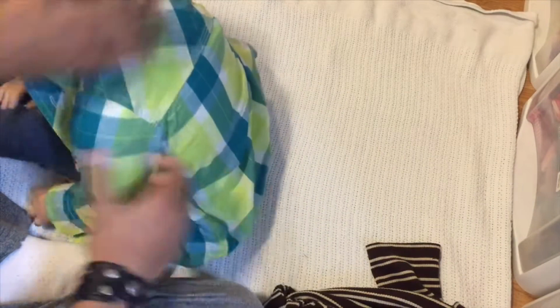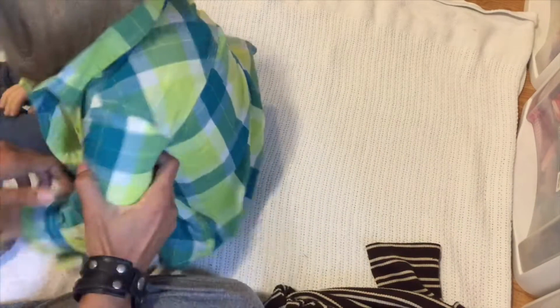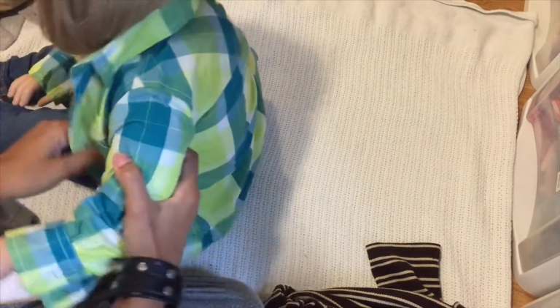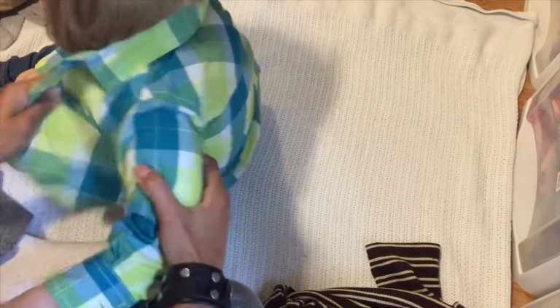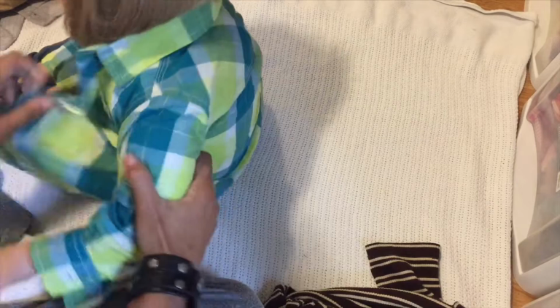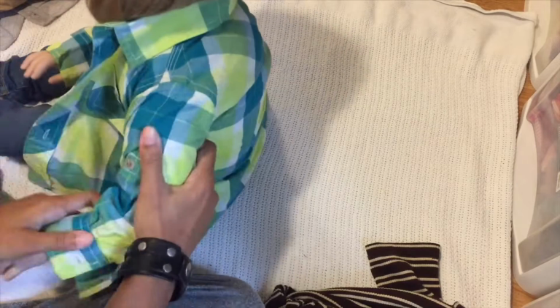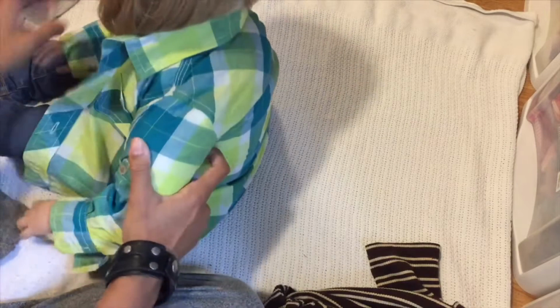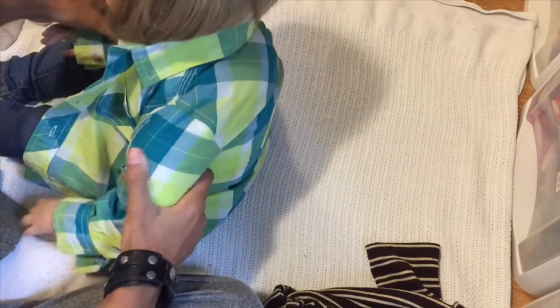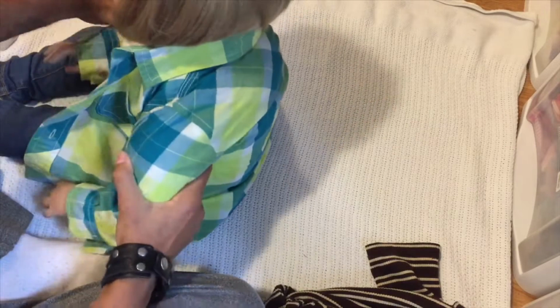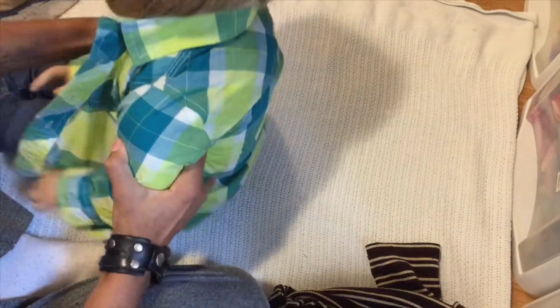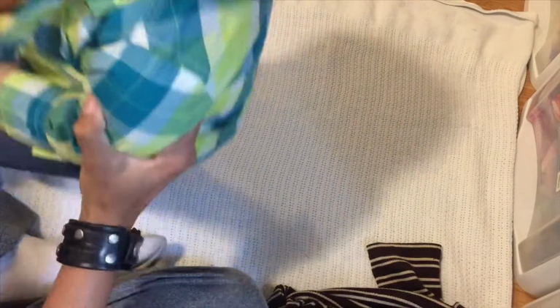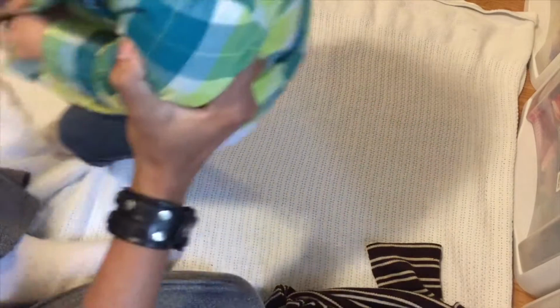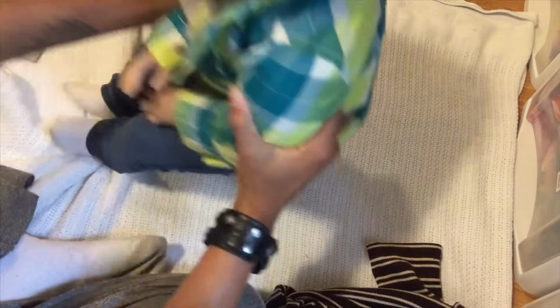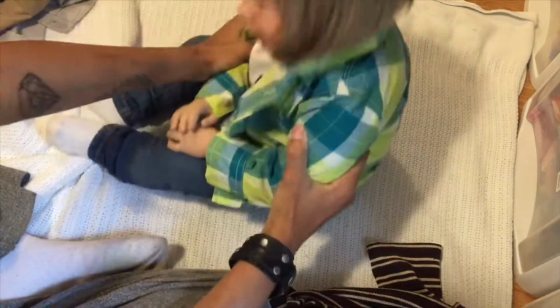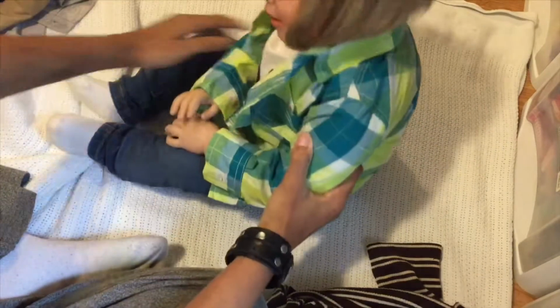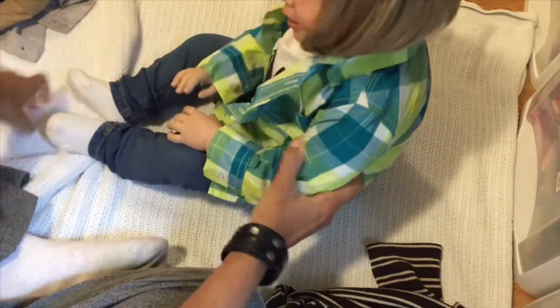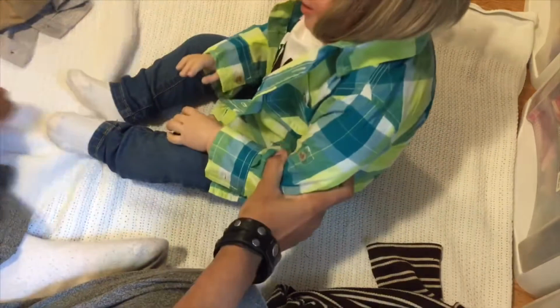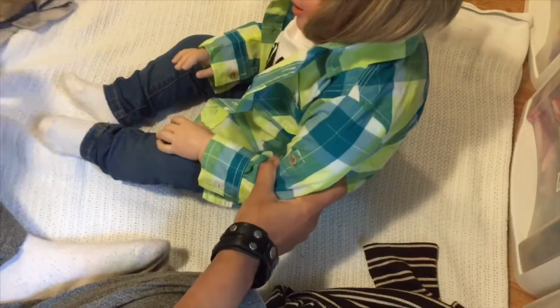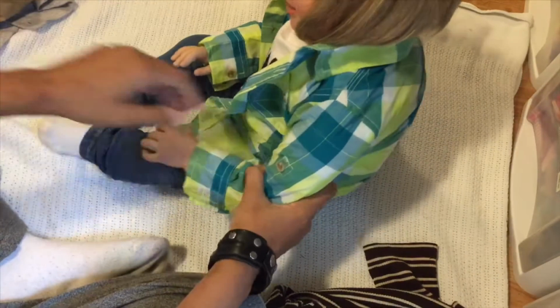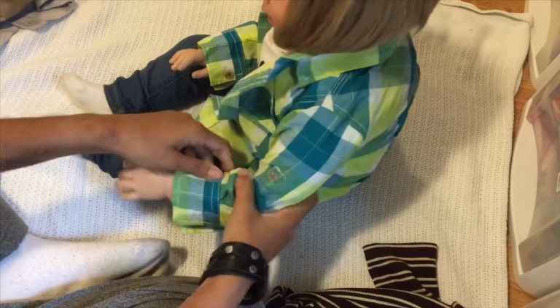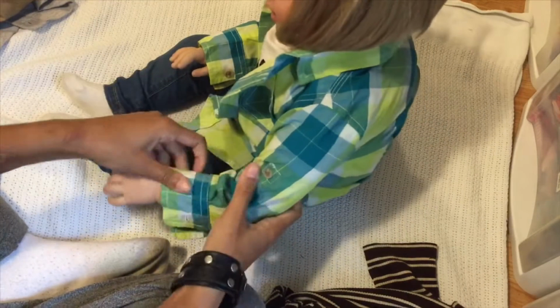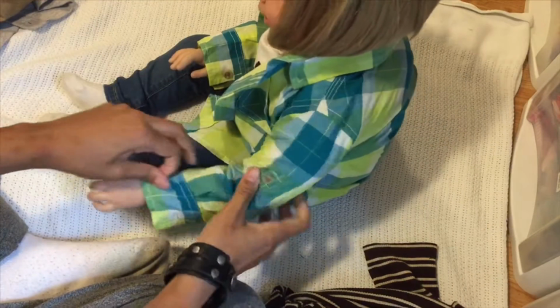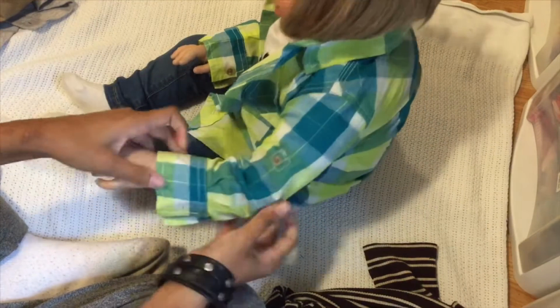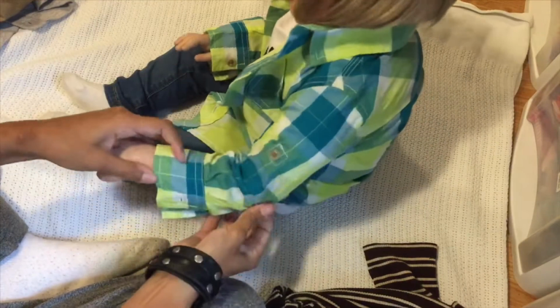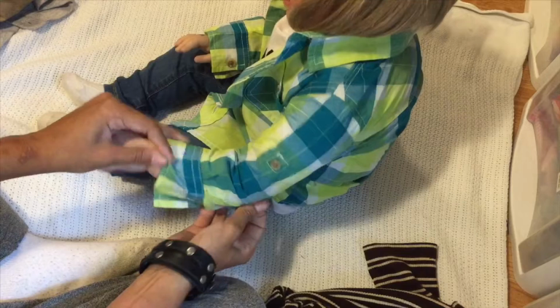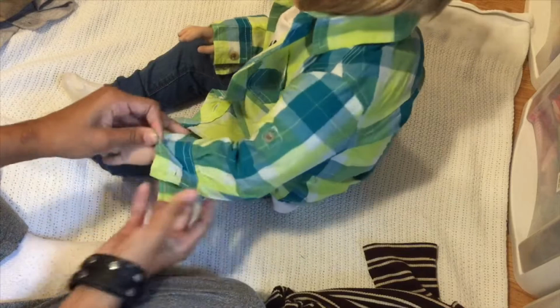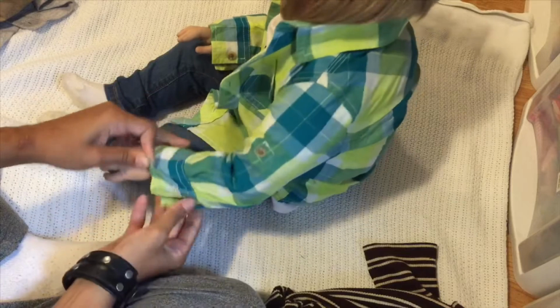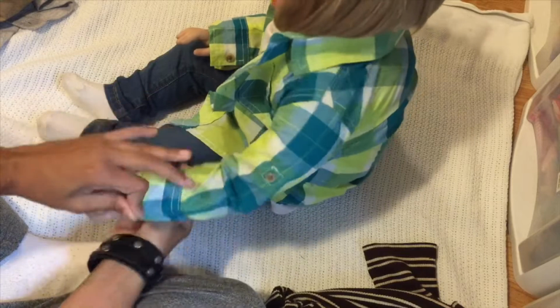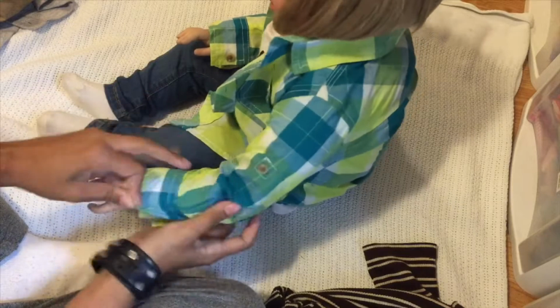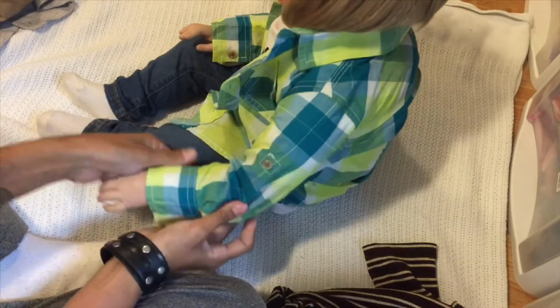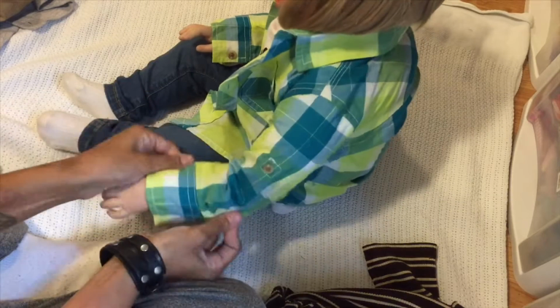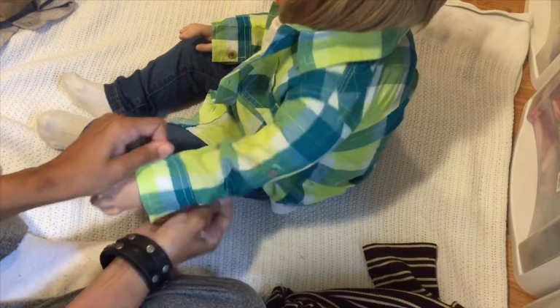There we go, that's better. Come back a bit so they can see you, and we'll do the buttons at the wrist.